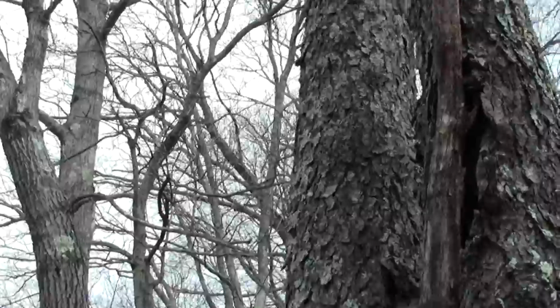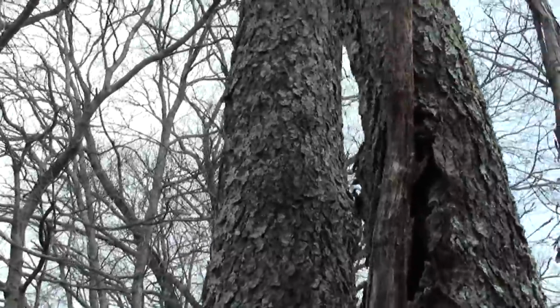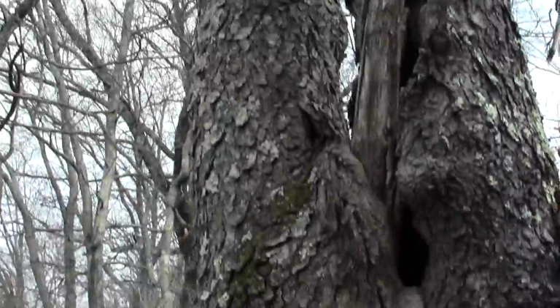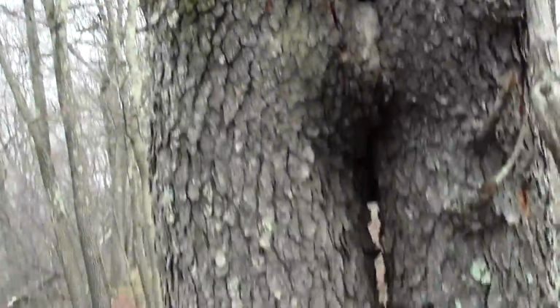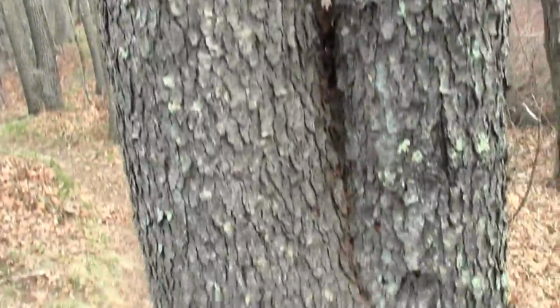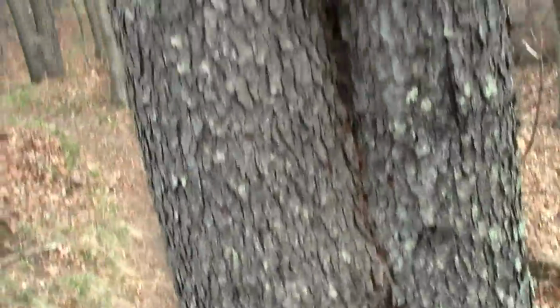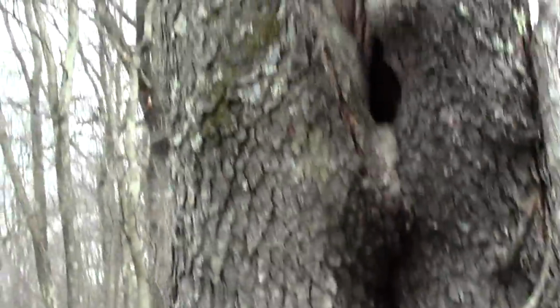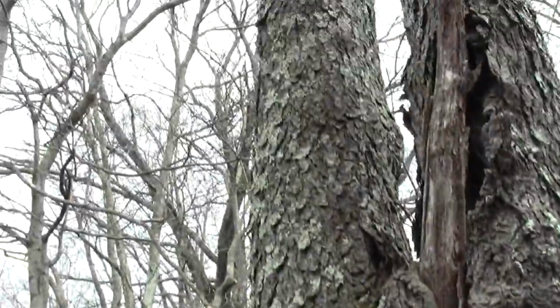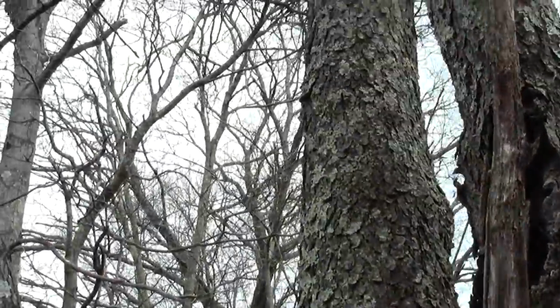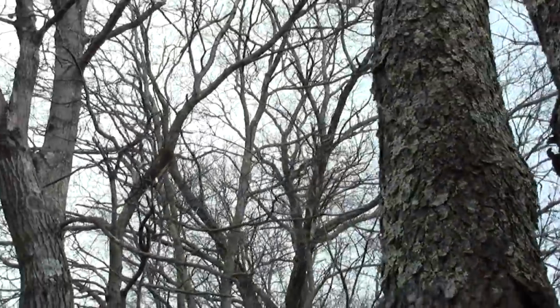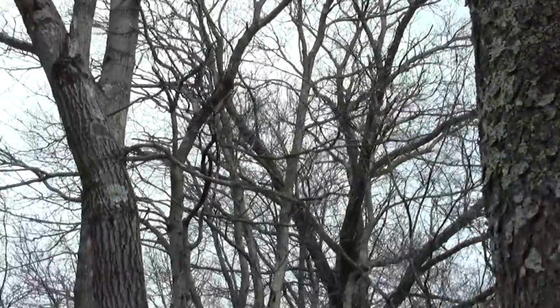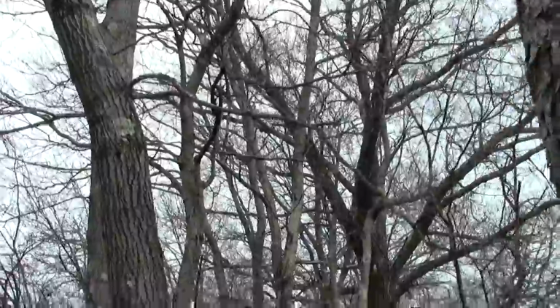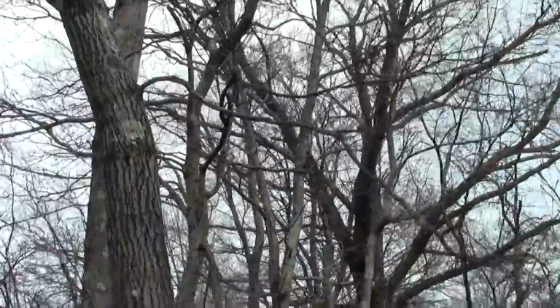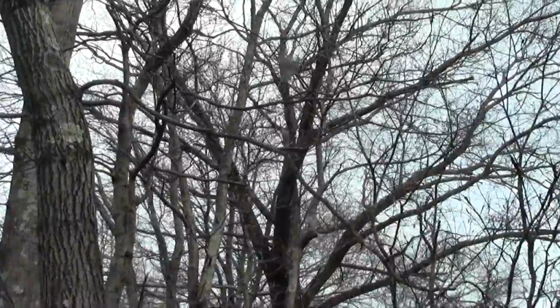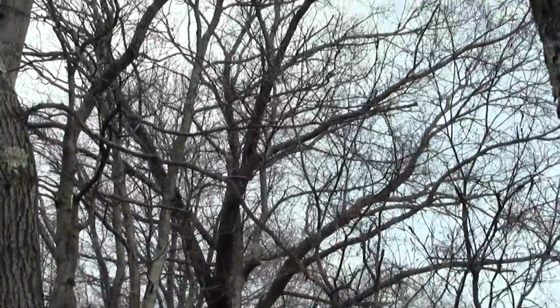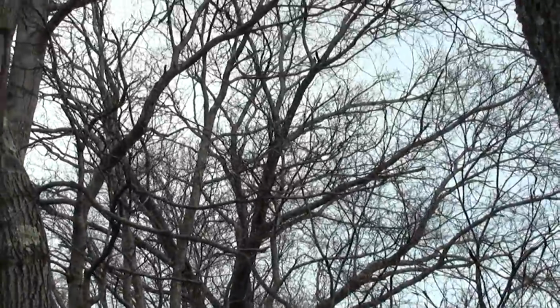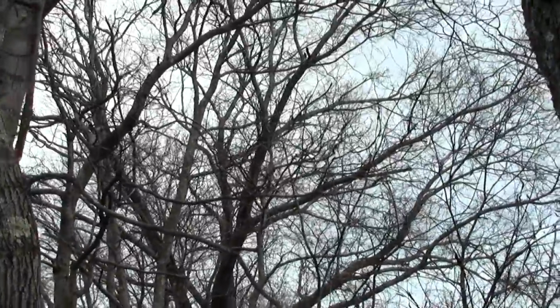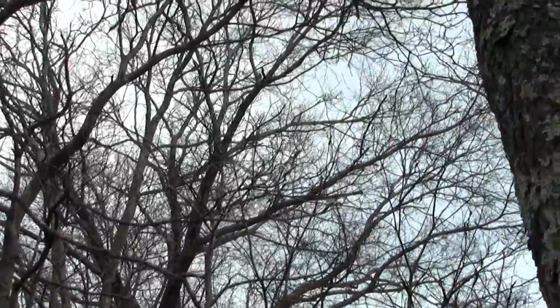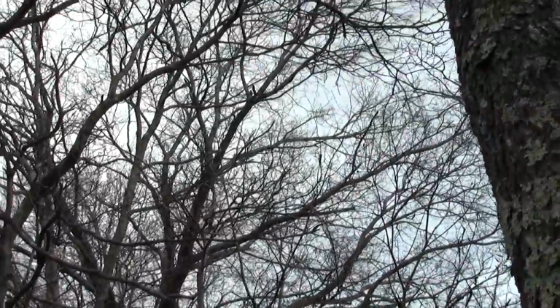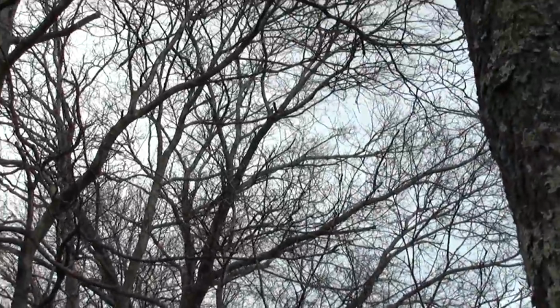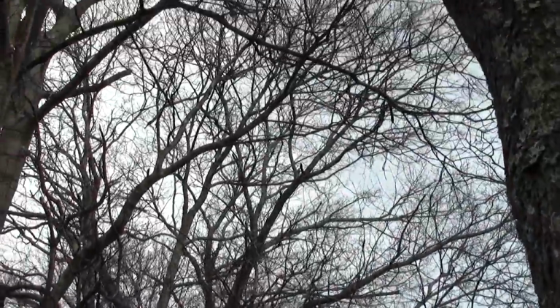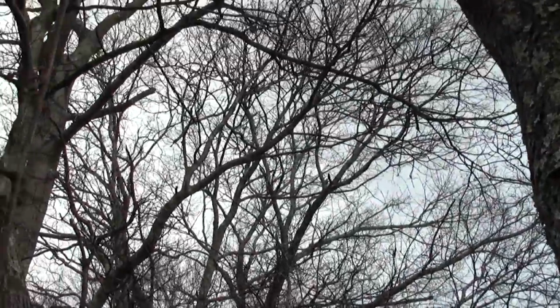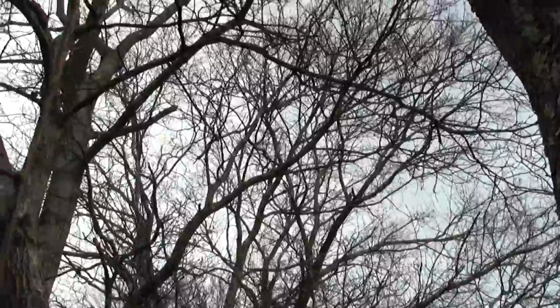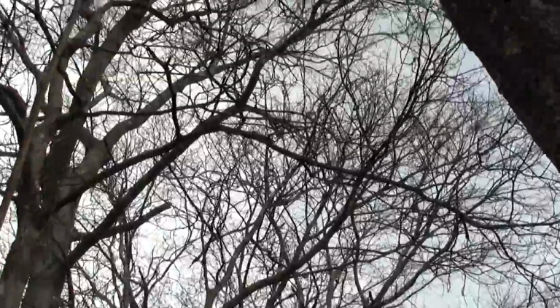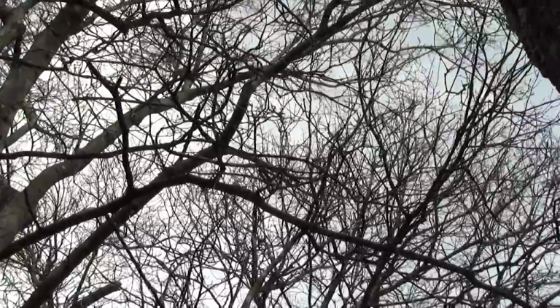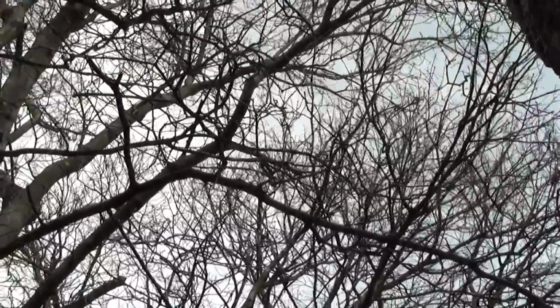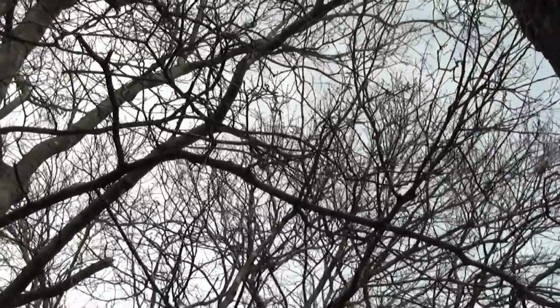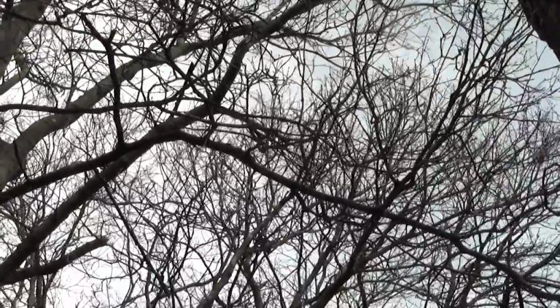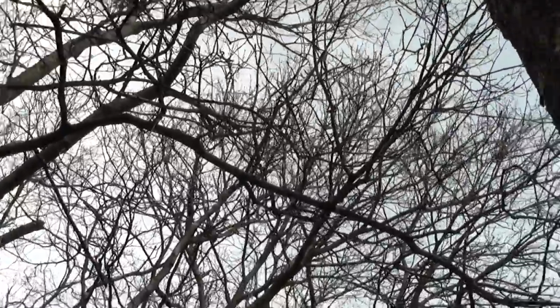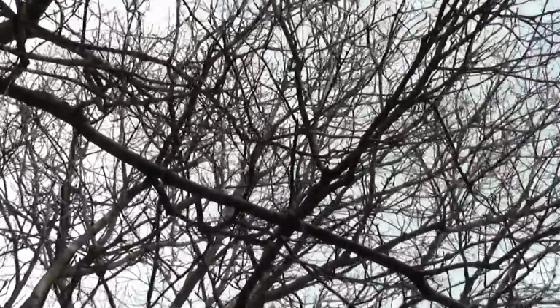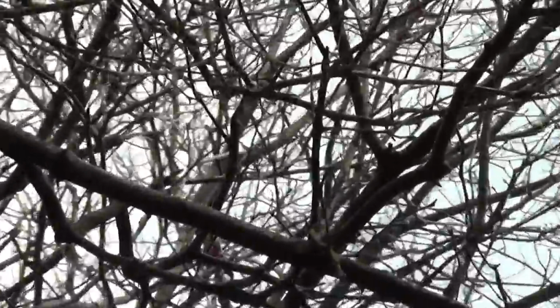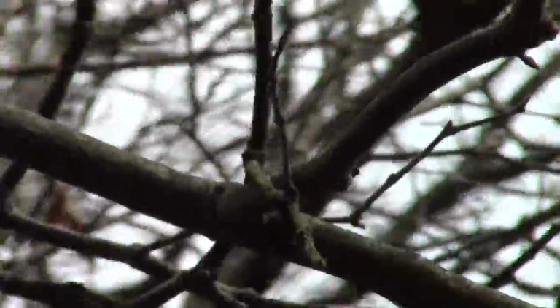More odd tree coupling. What's that? Flicker? I think it's a Flicker.